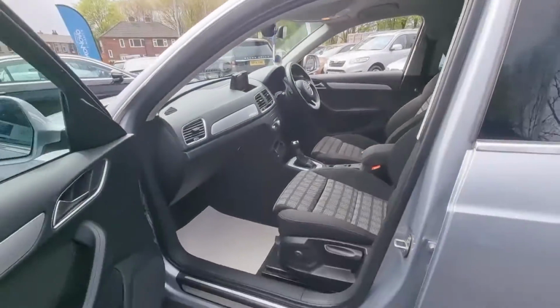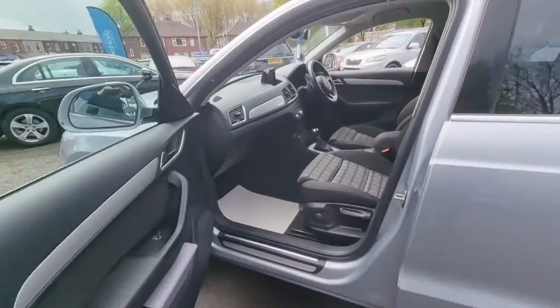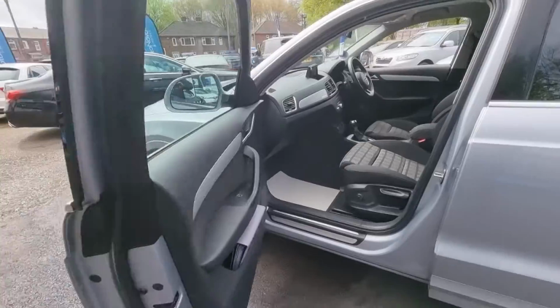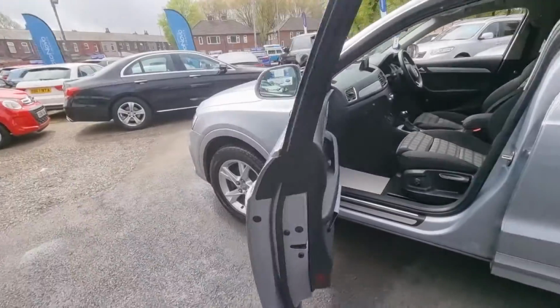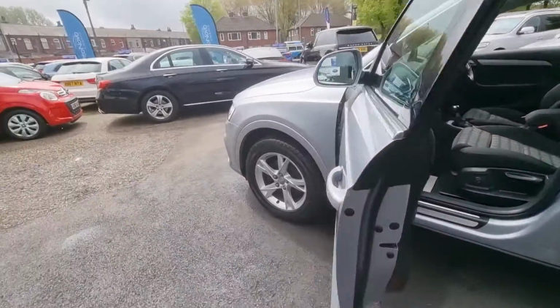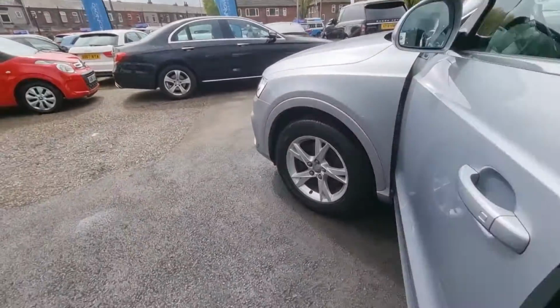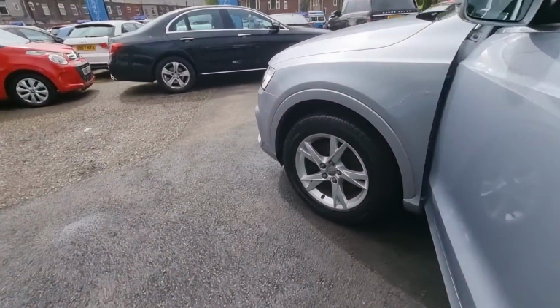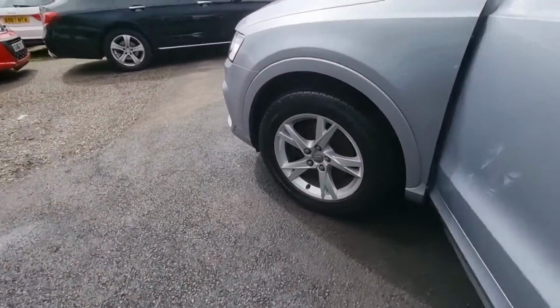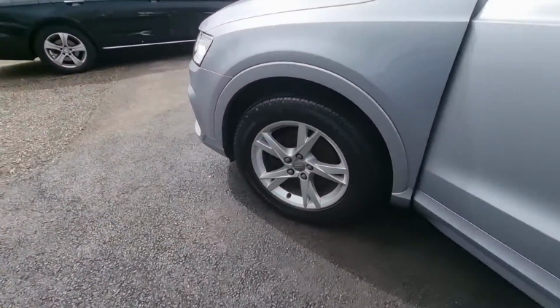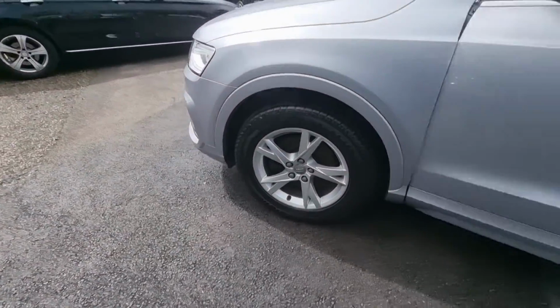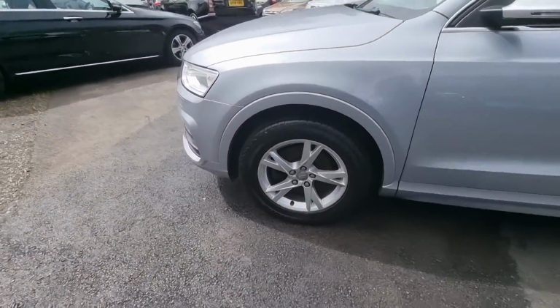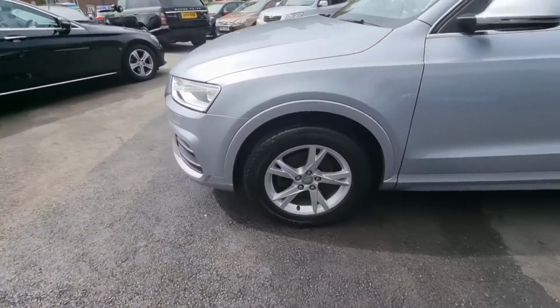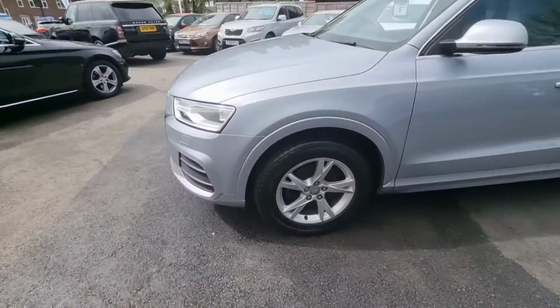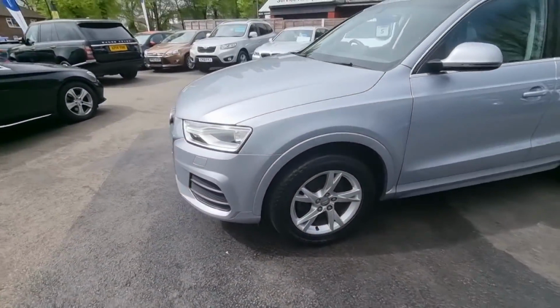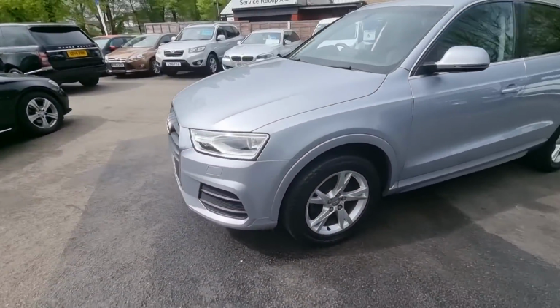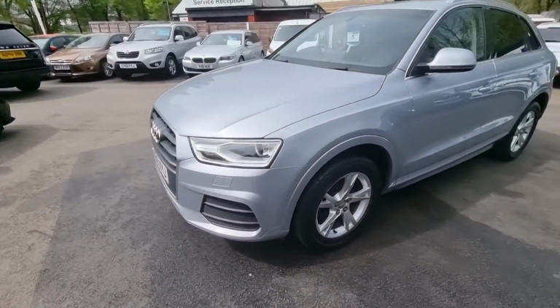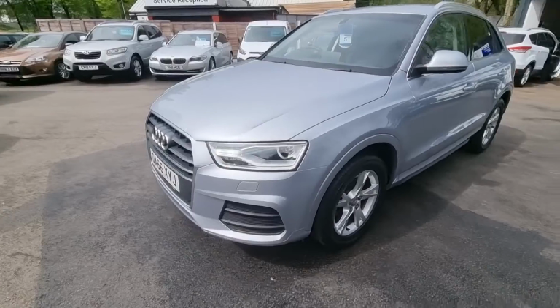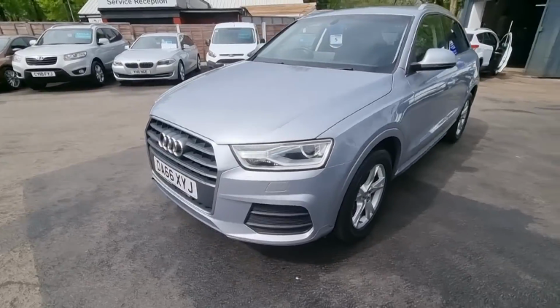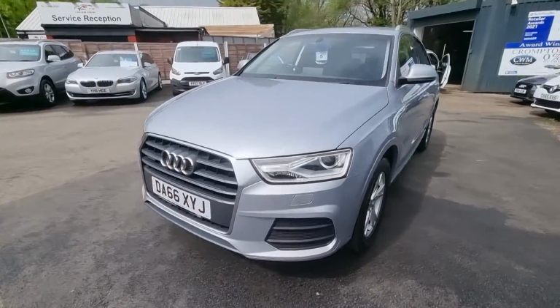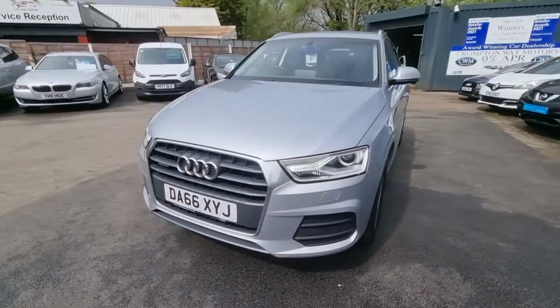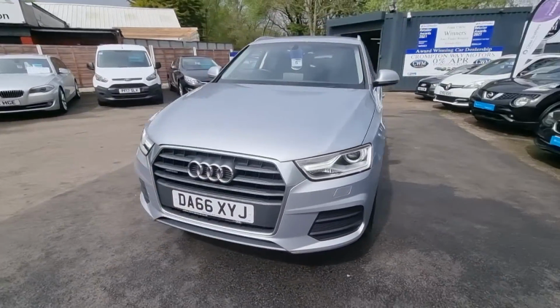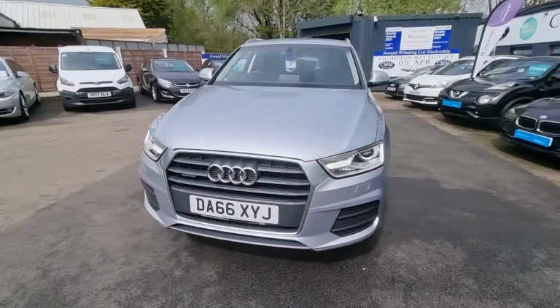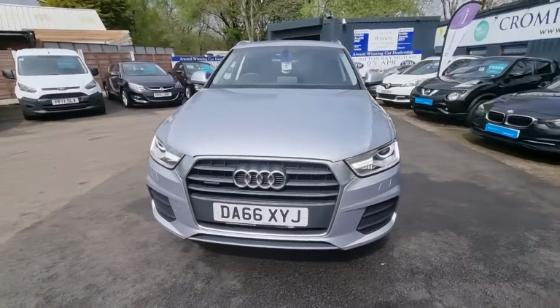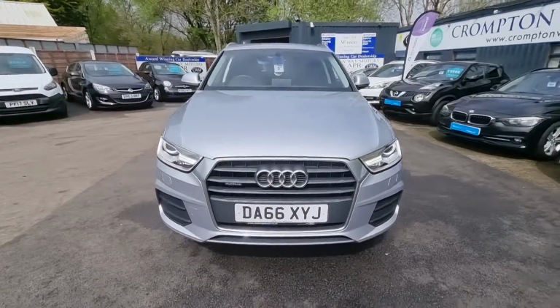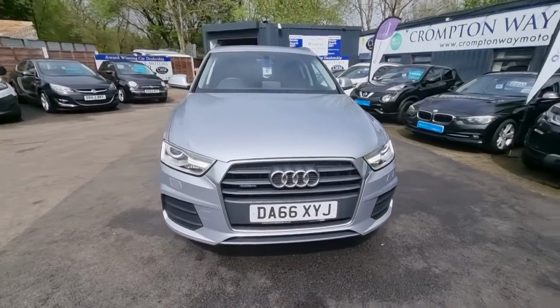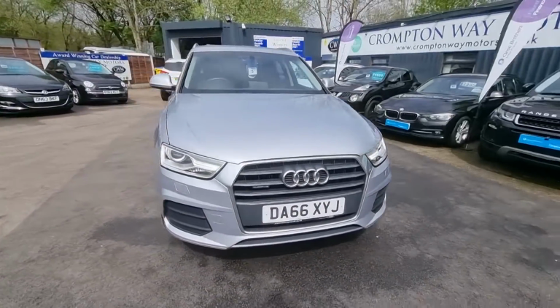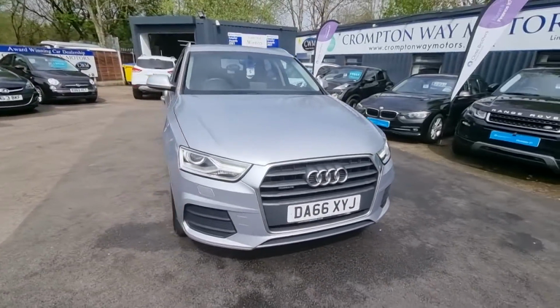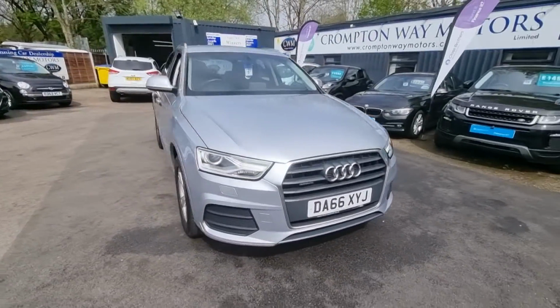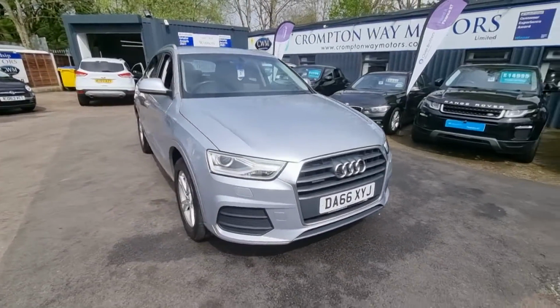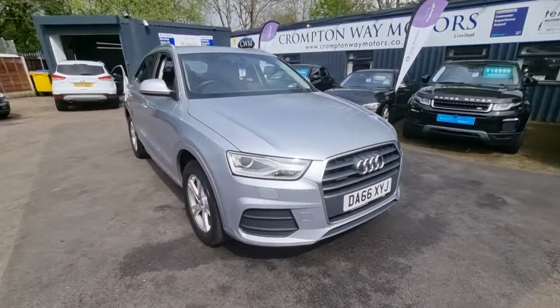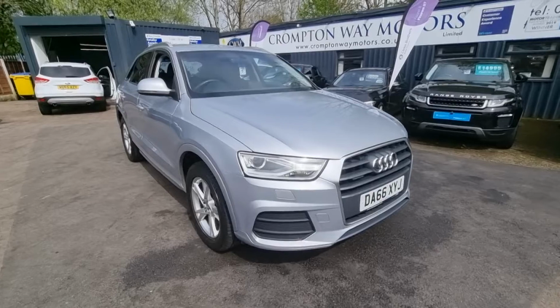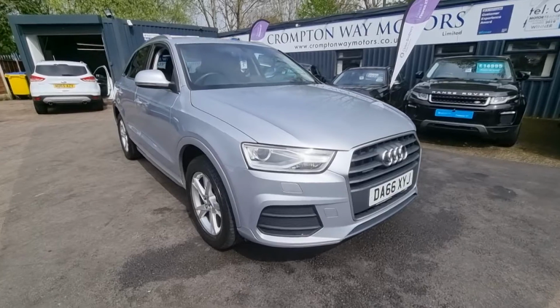It also has an automatic gearbox. There are HP and PCP options available for finance on this vehicle, so if you're interested just give us a call on 01204 393 181. Thank you.